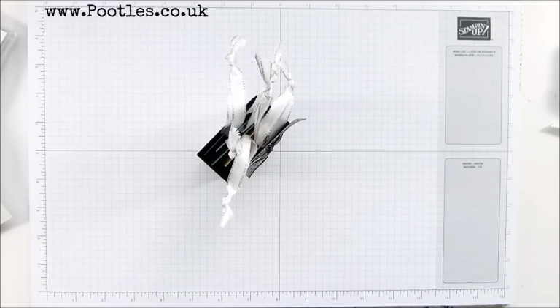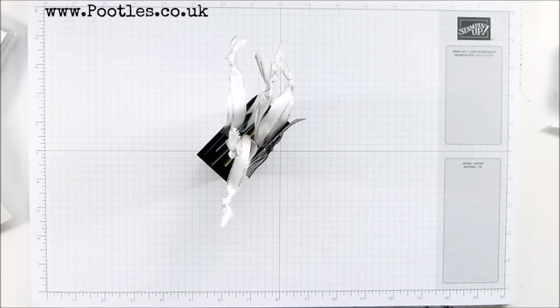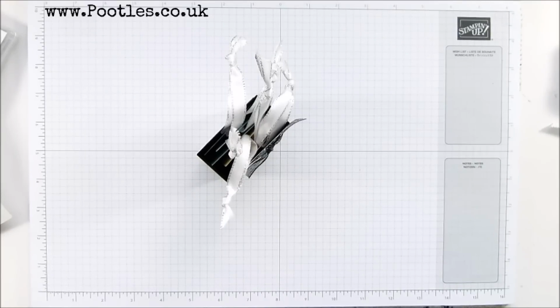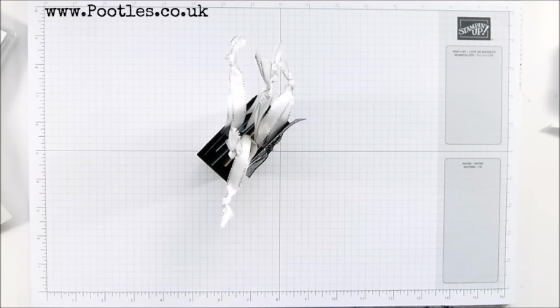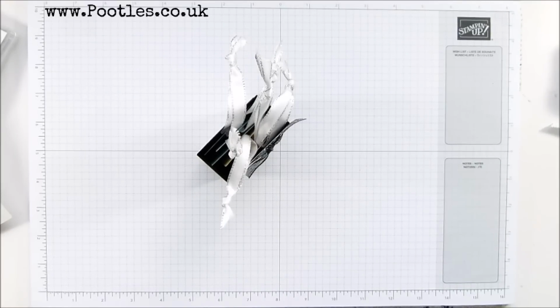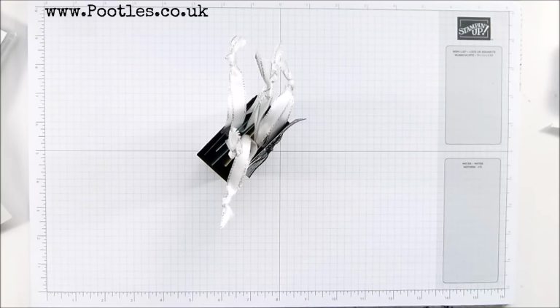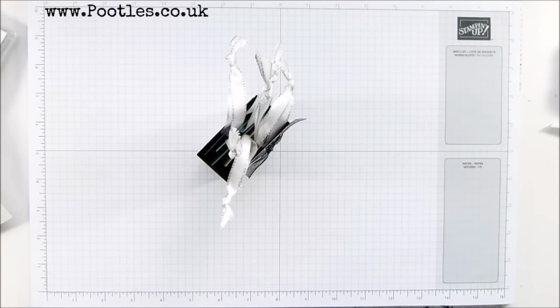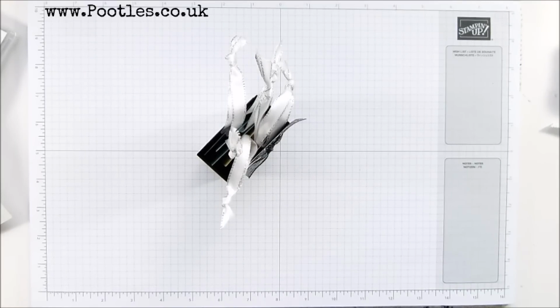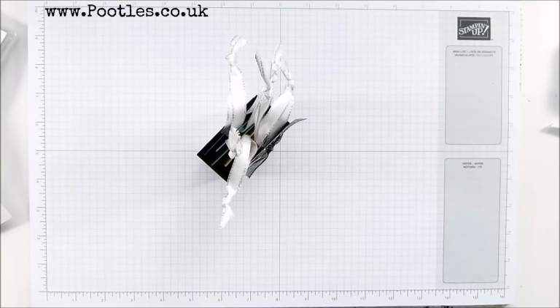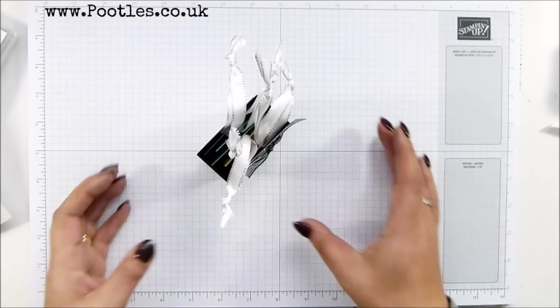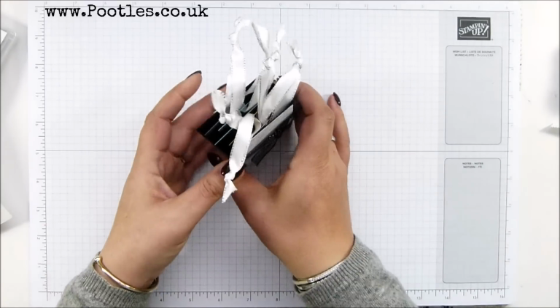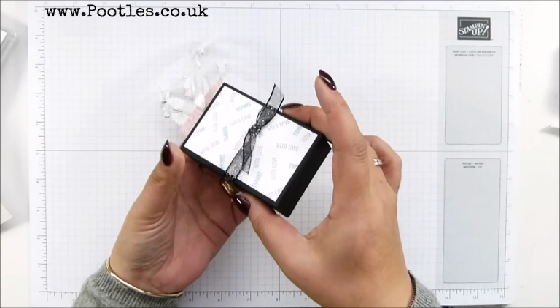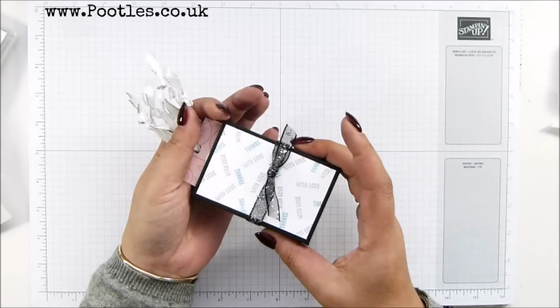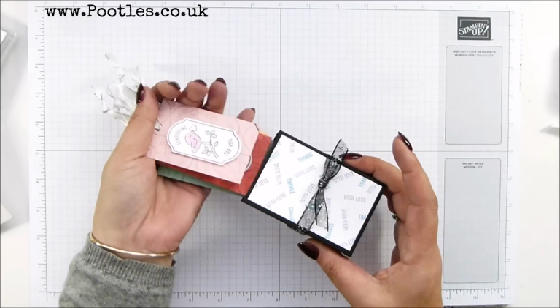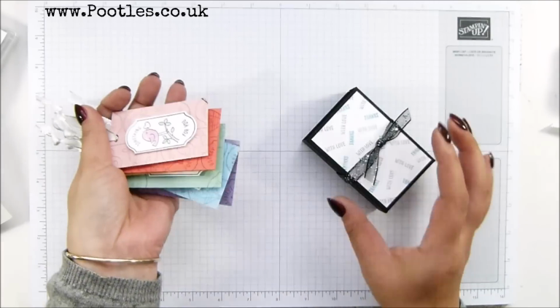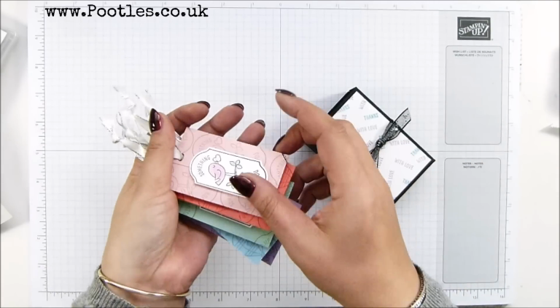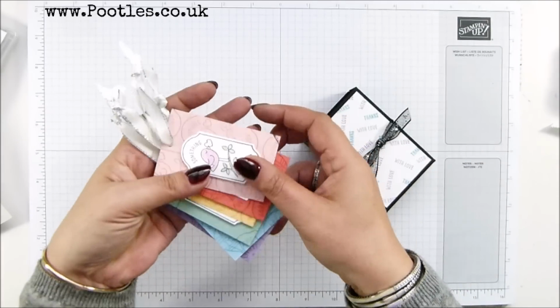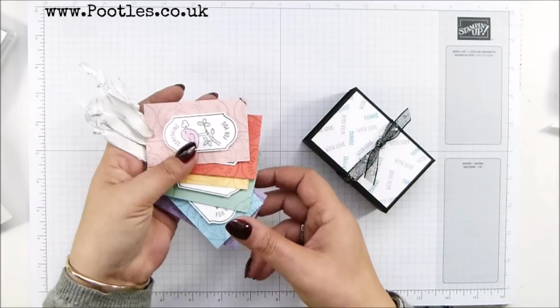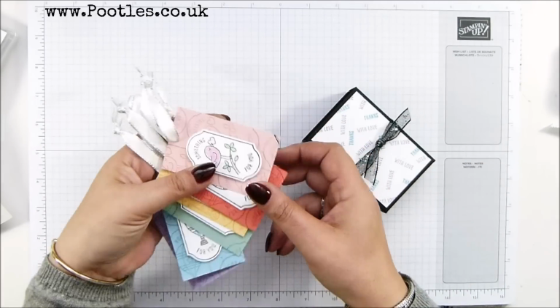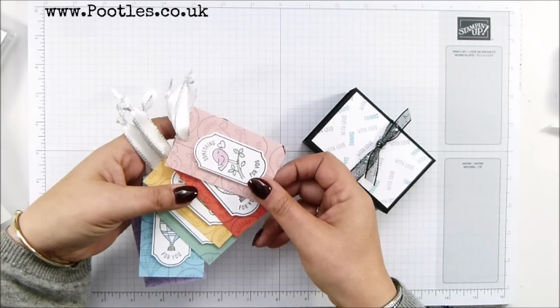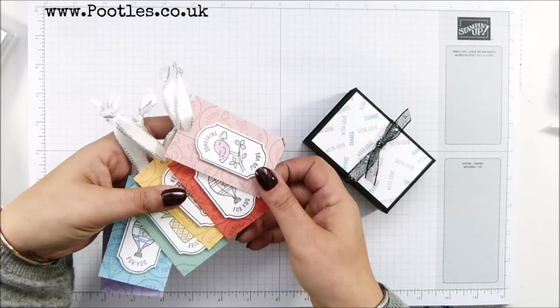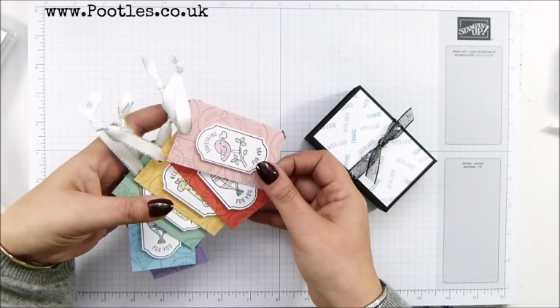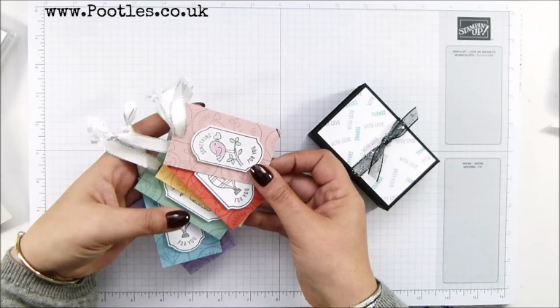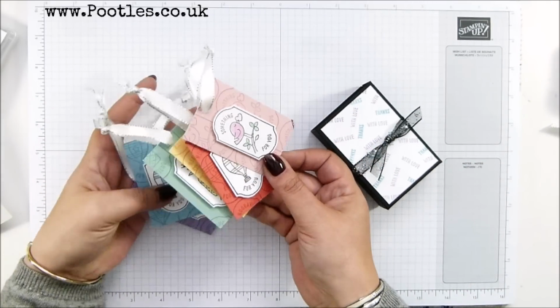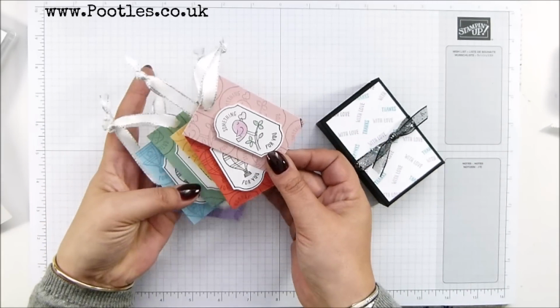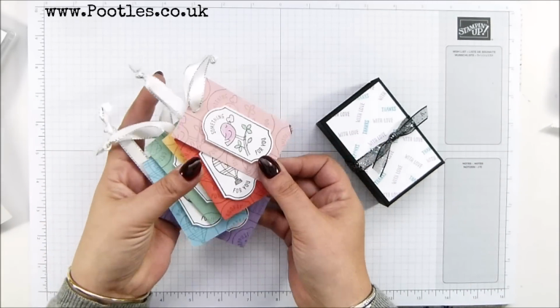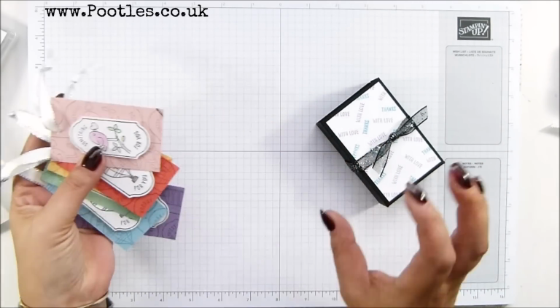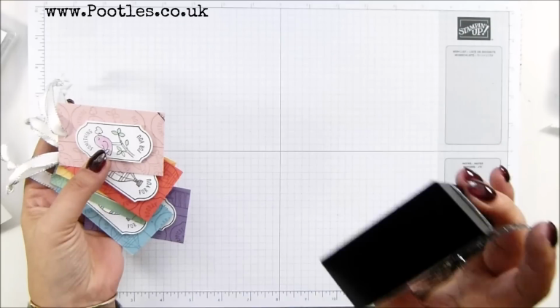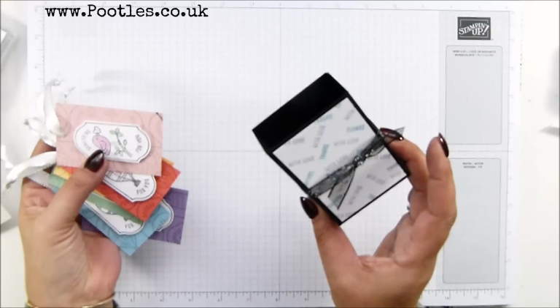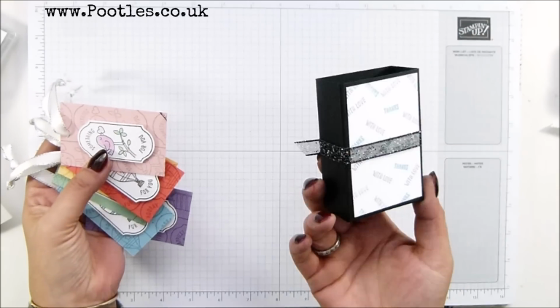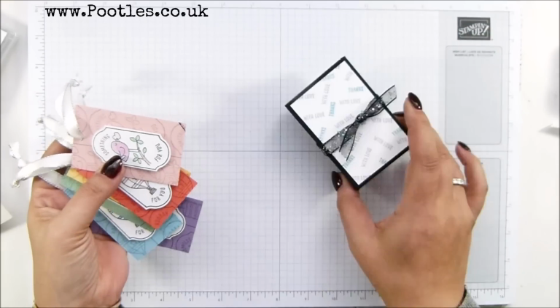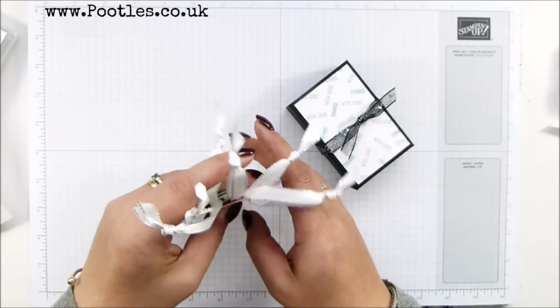Hi there, it's Sam from poodles.co.uk. Thank you very much for joining me today. Today's project is not these ones - I showed you how to make these a couple of days ago. These are the beautiful tags using Time for Tags, but today's project is actually the box to hold them.